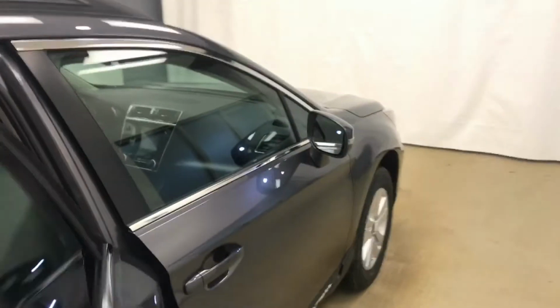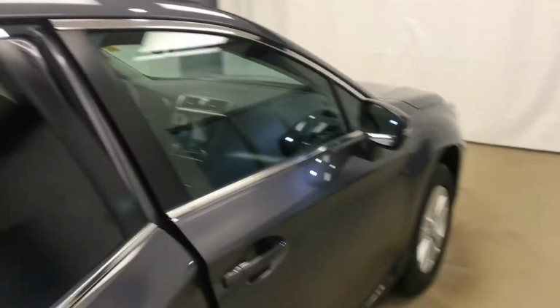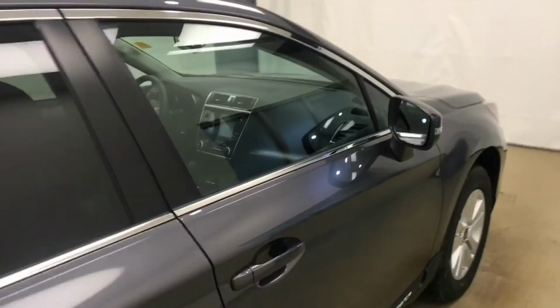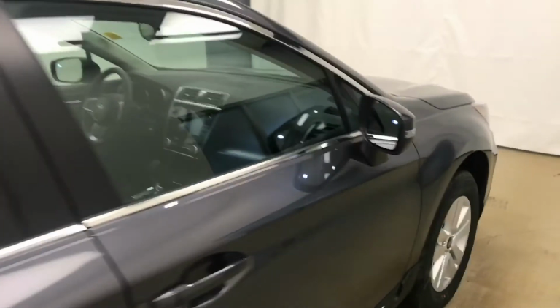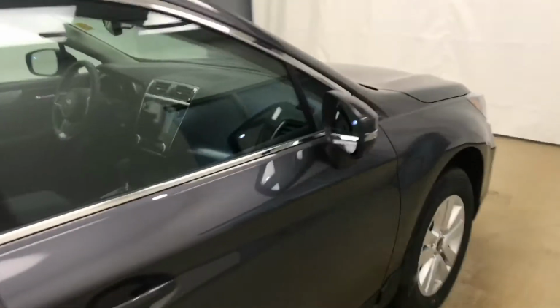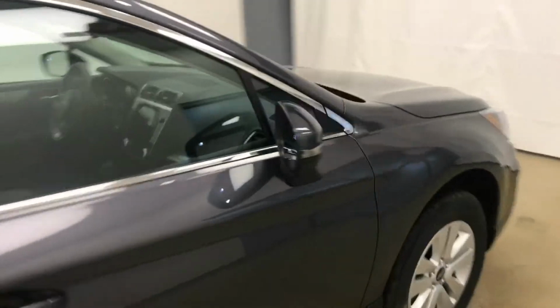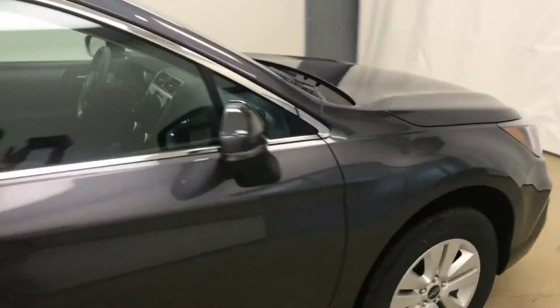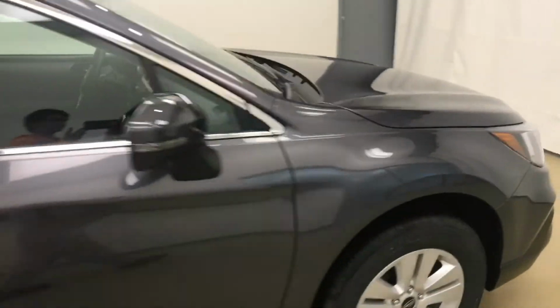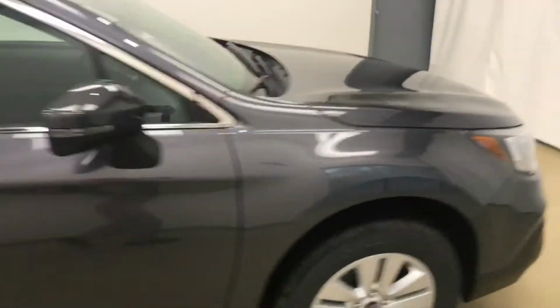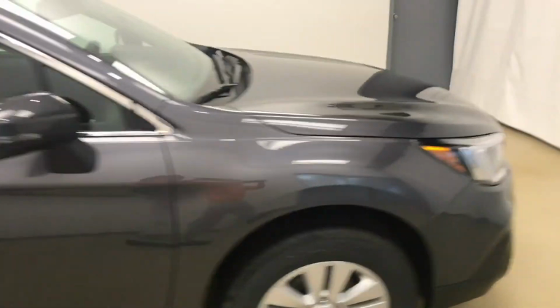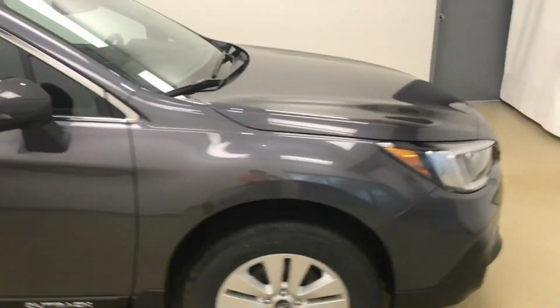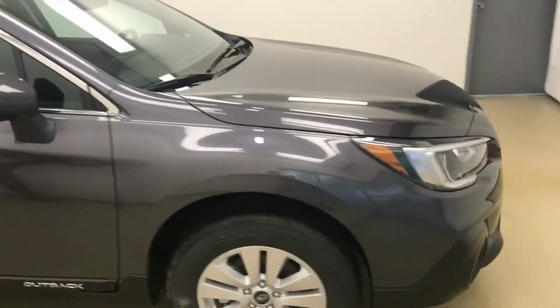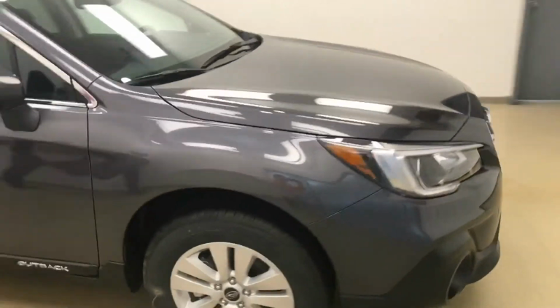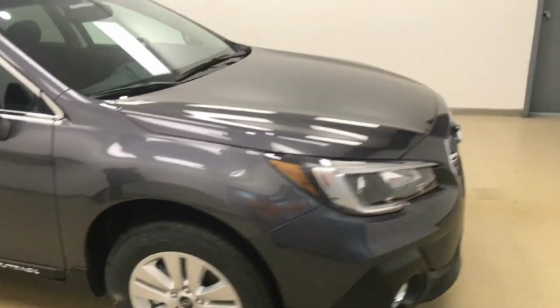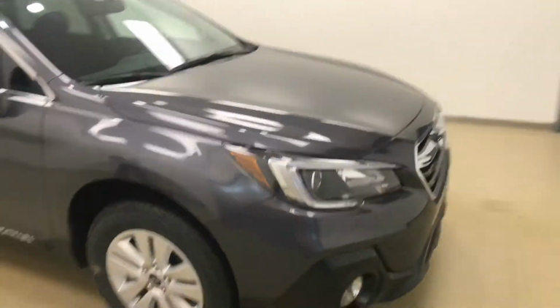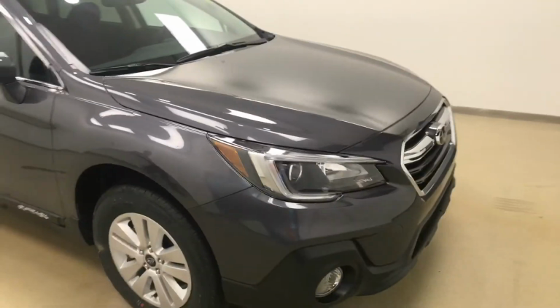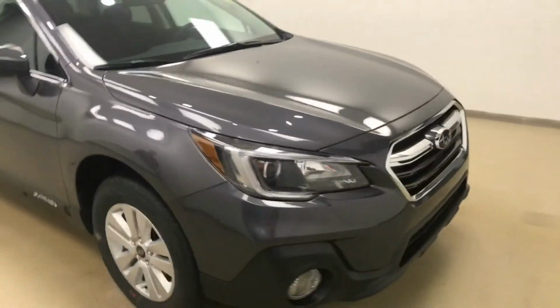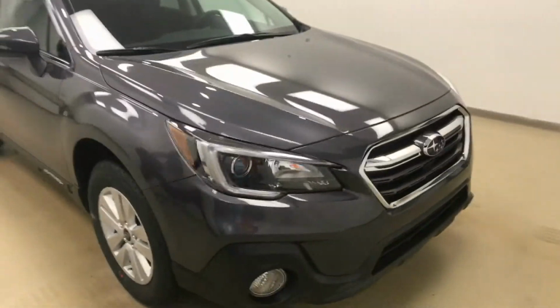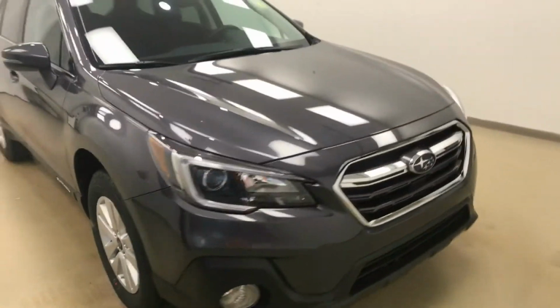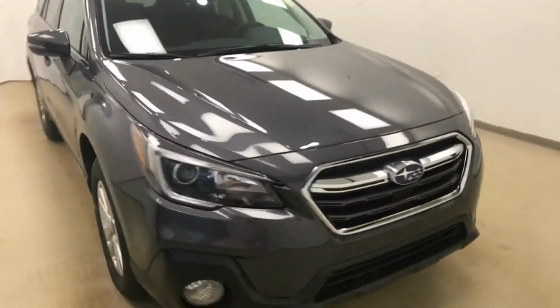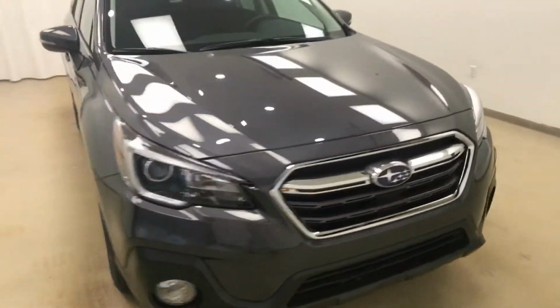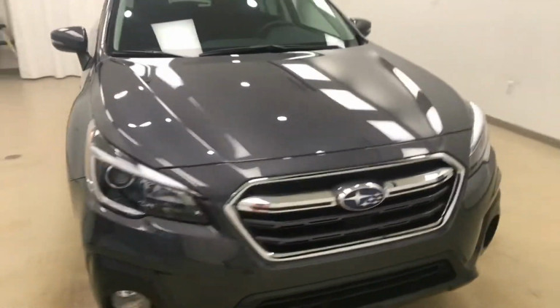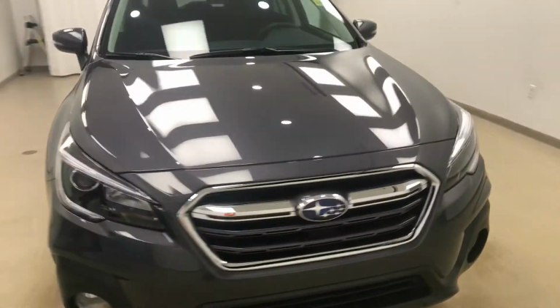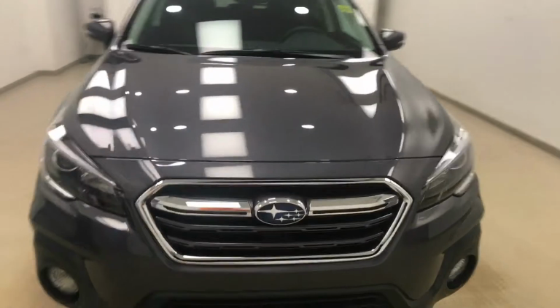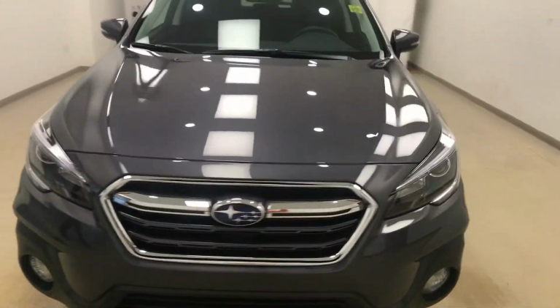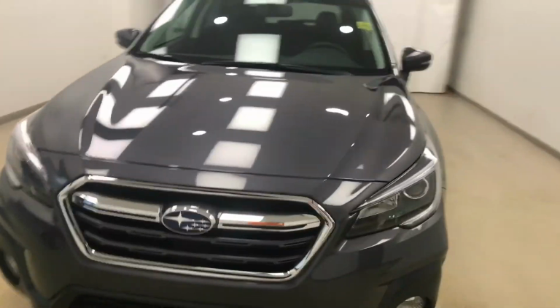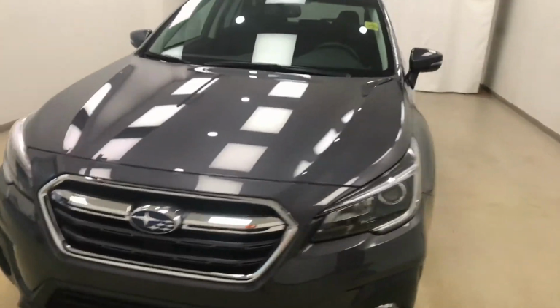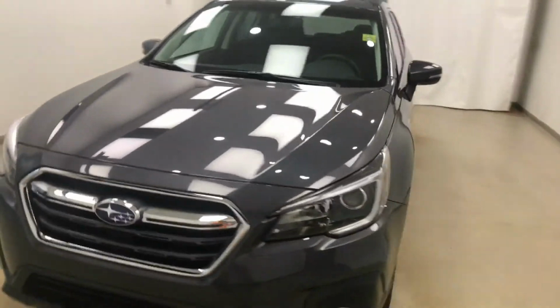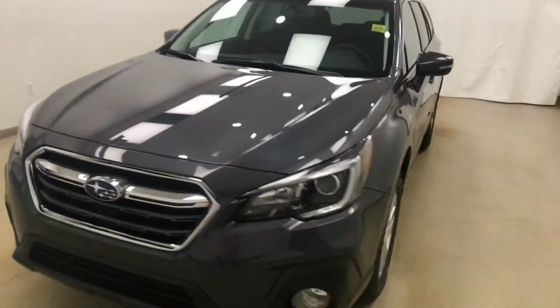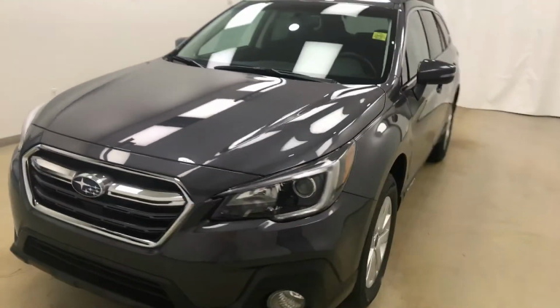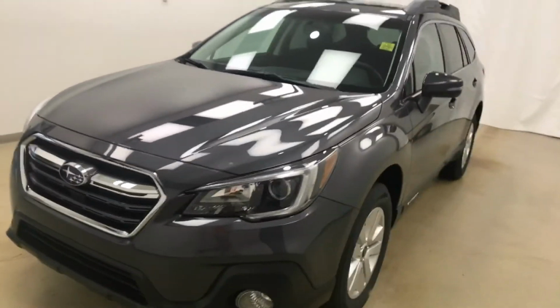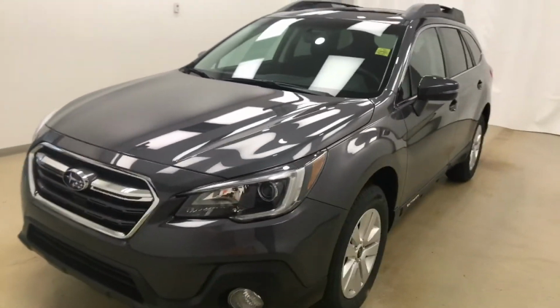Once again, this is stock number 187203 on a 2018 Subaru Outback and our exterior color is magnetite gray. Have a great day.